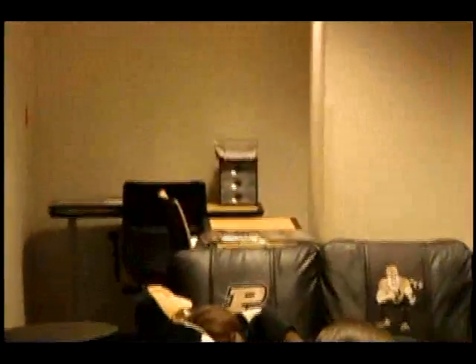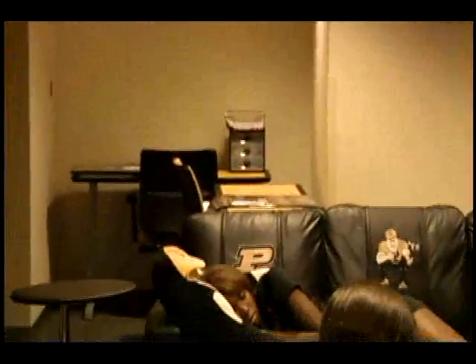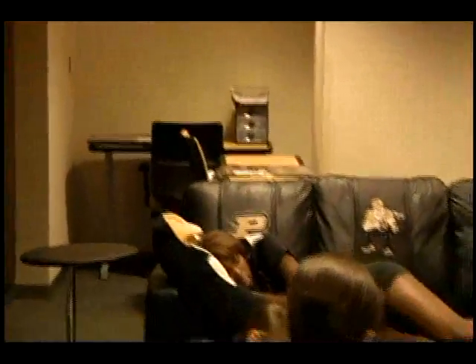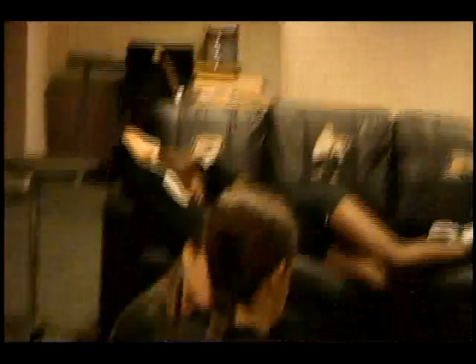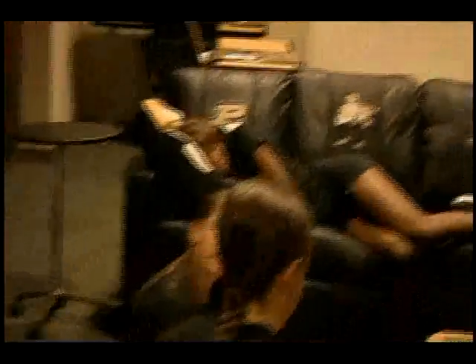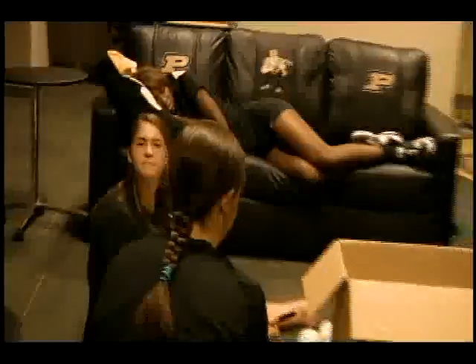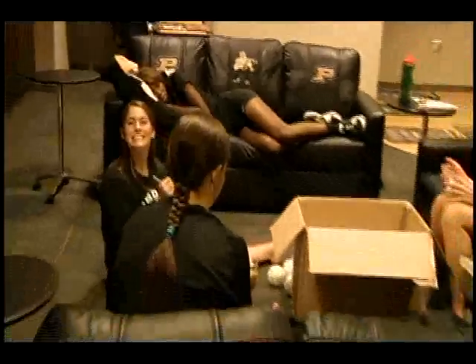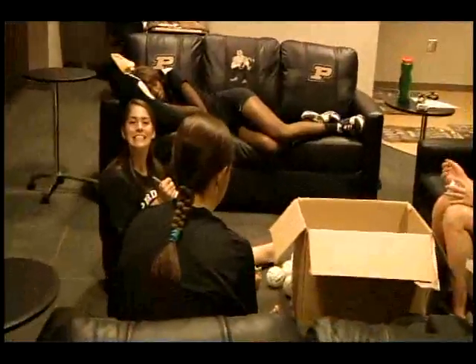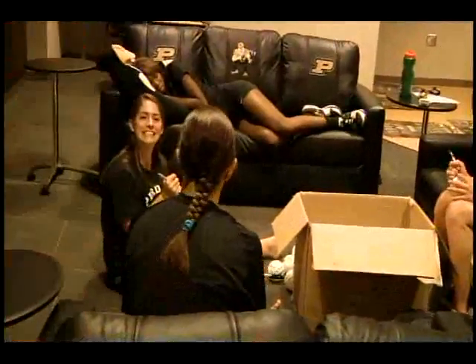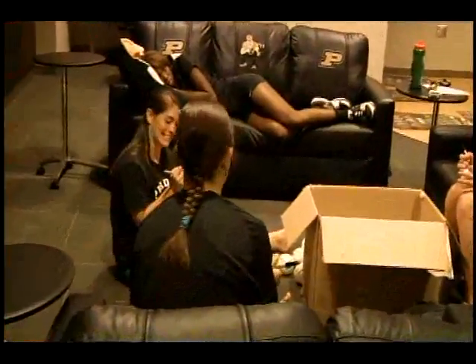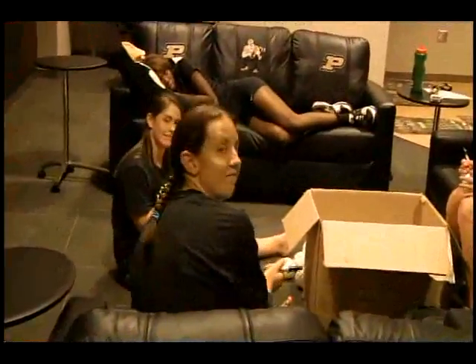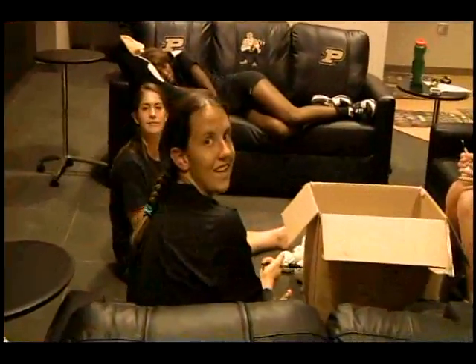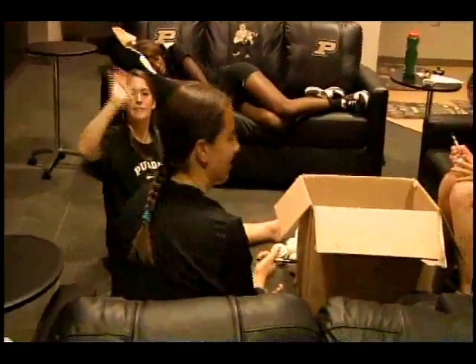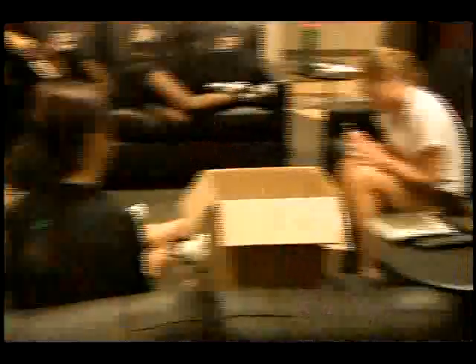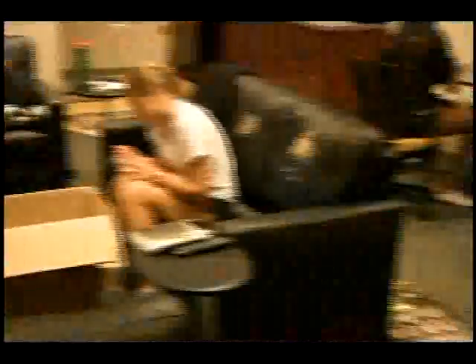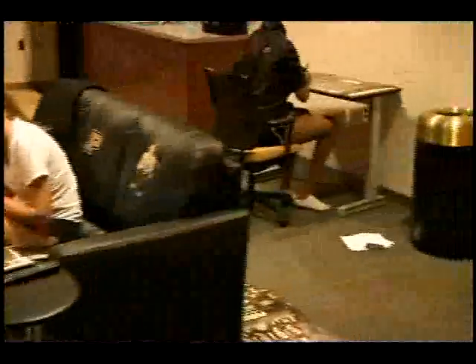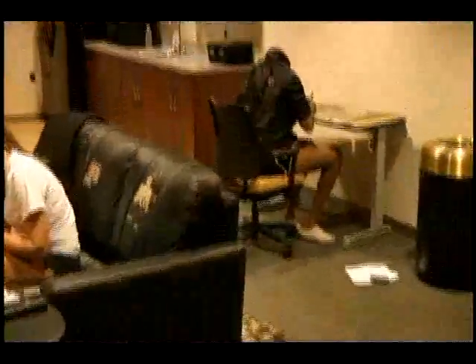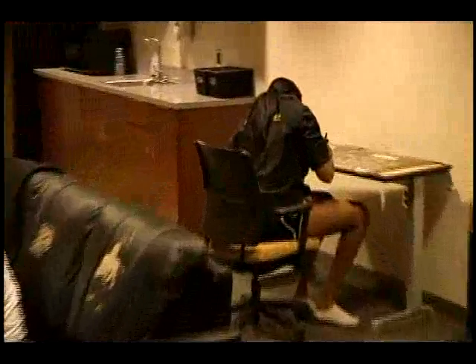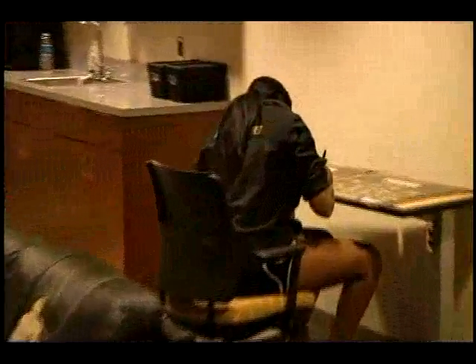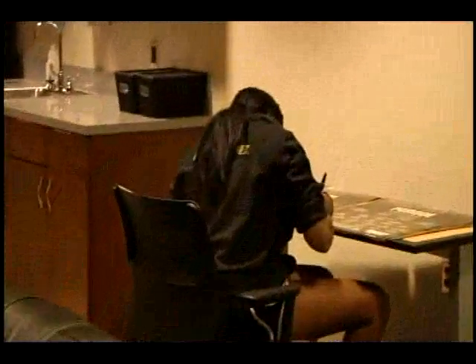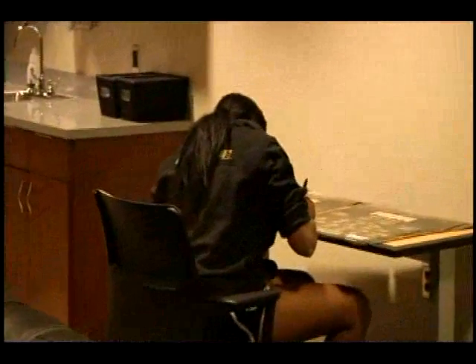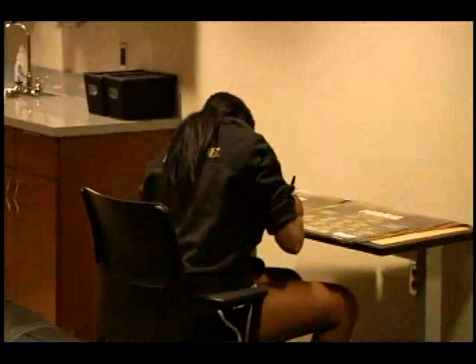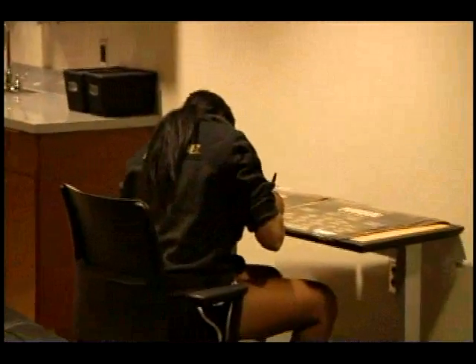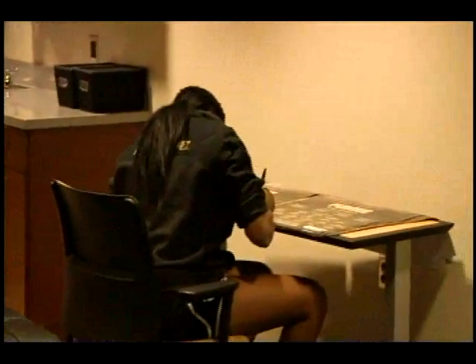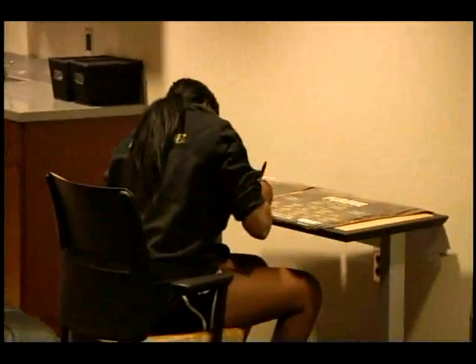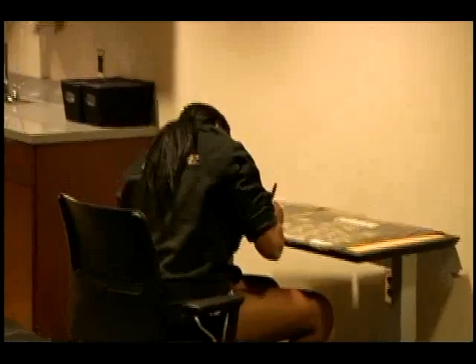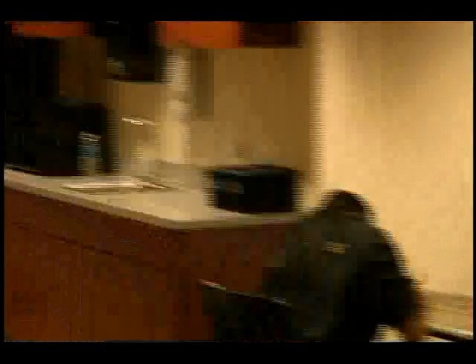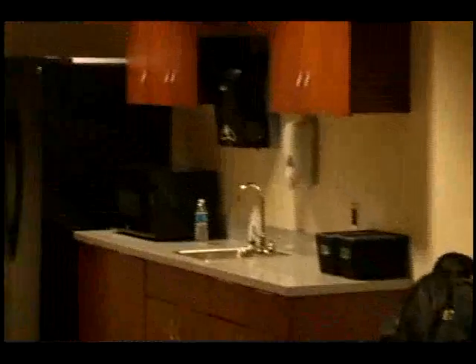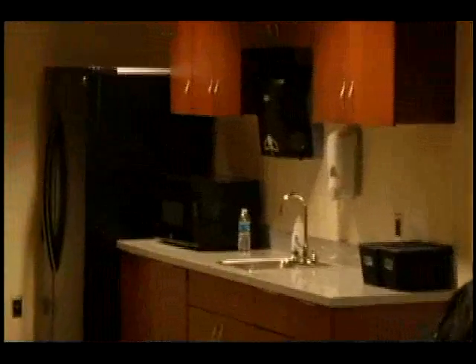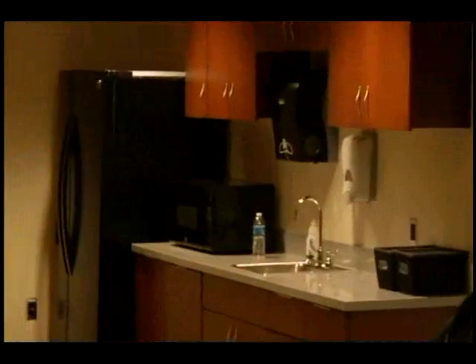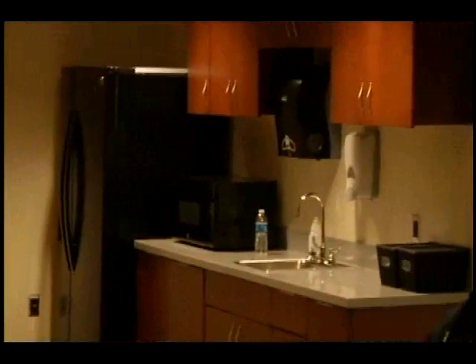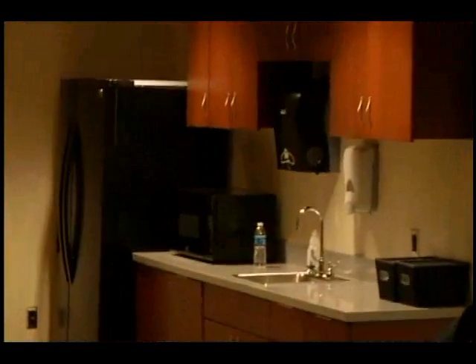Some of the girls are down here signing balls and posters right now. Here's Amanda, Carly, and A.T. Faye's over there signing posters. We also have a kitchen area where we can have lunch in between sessions of practice and all that stuff.